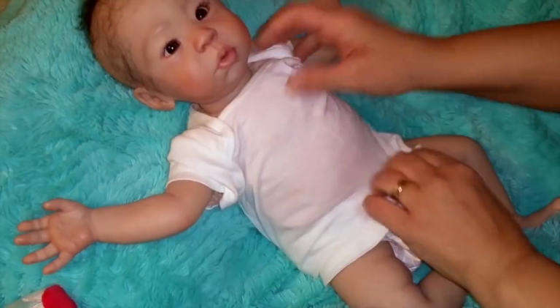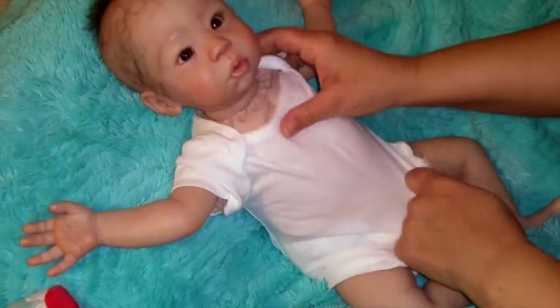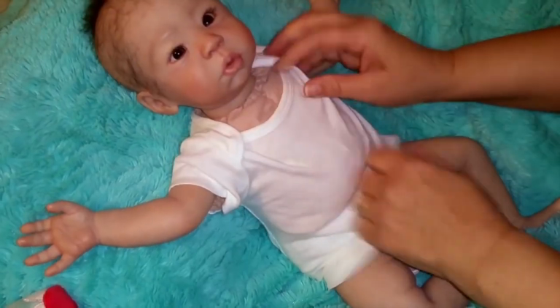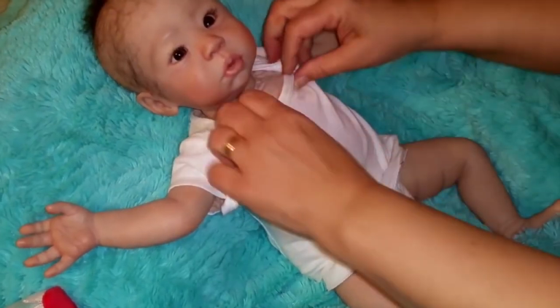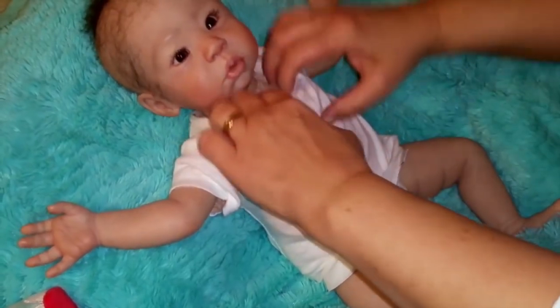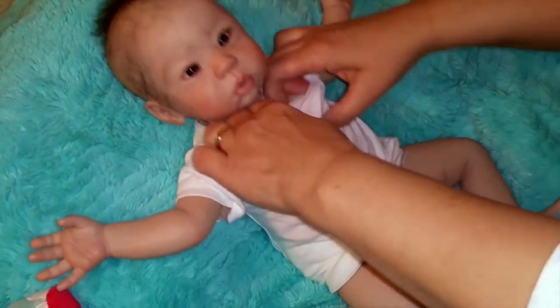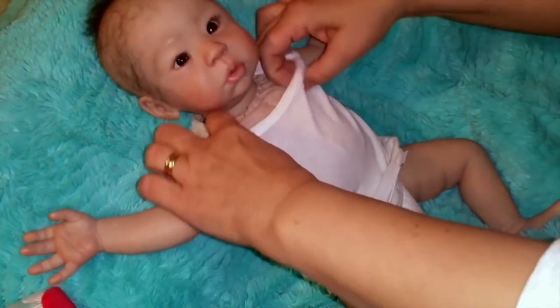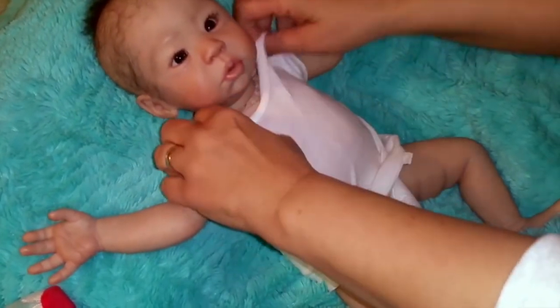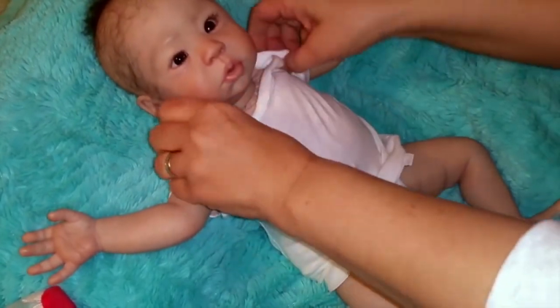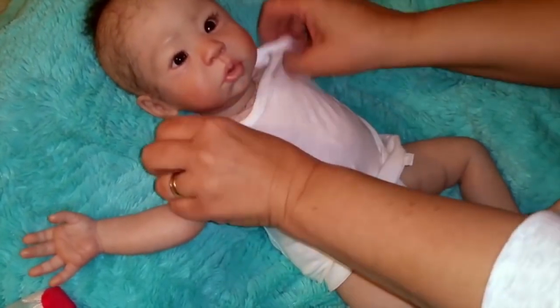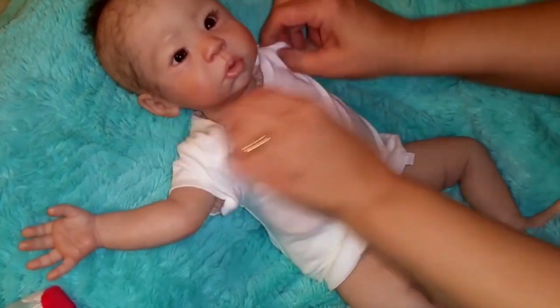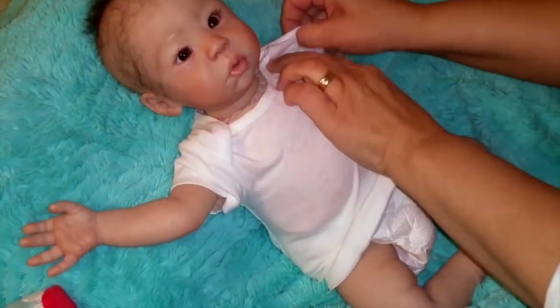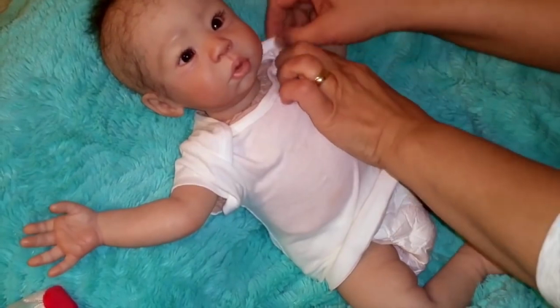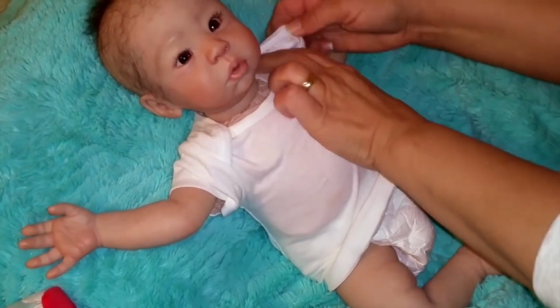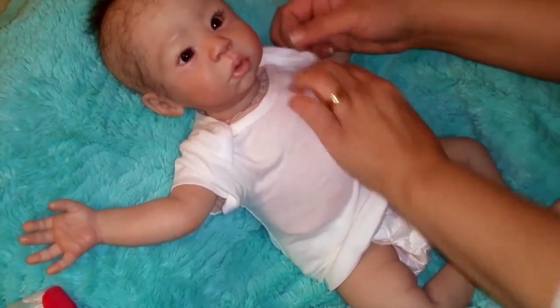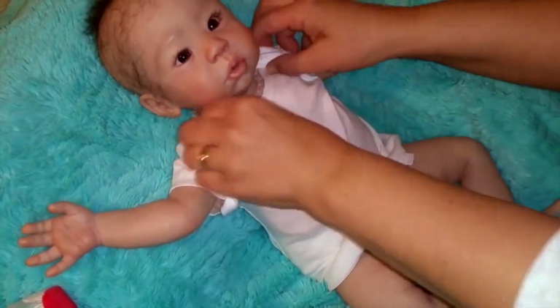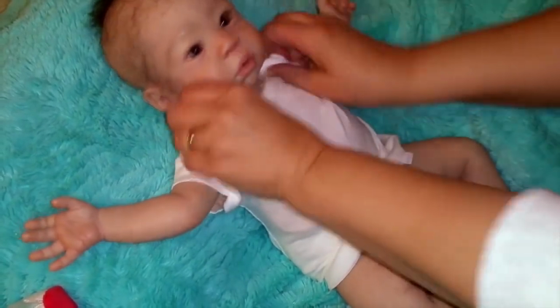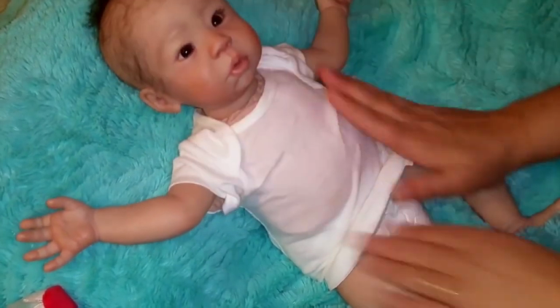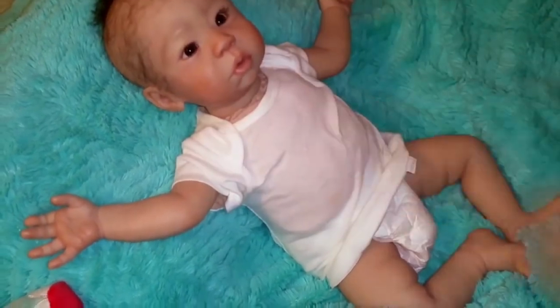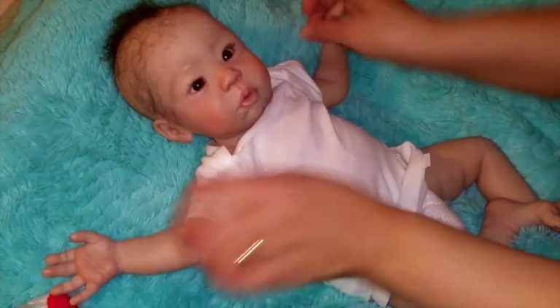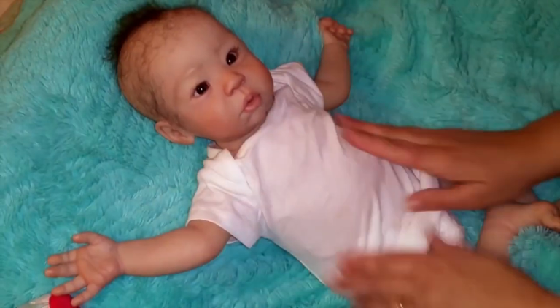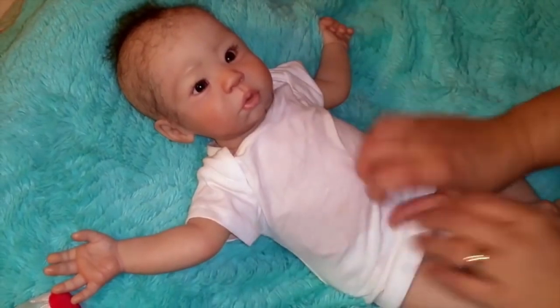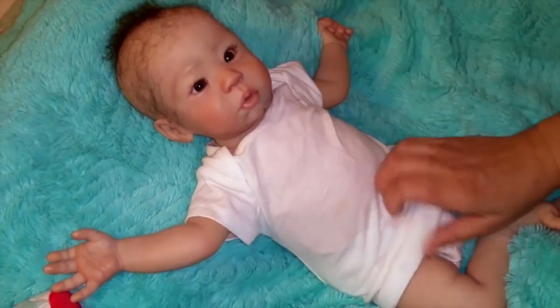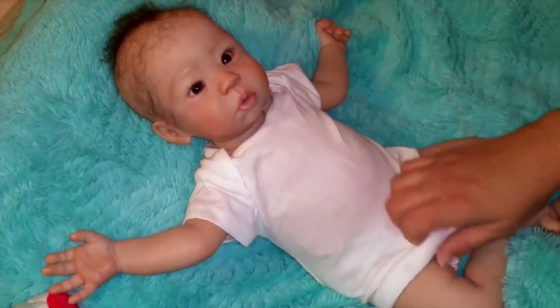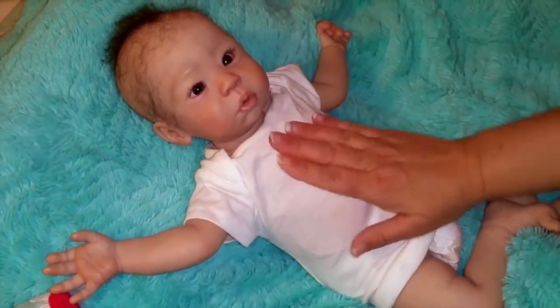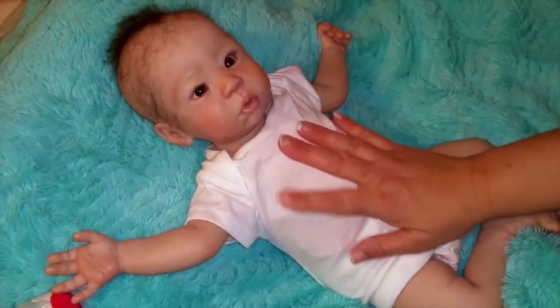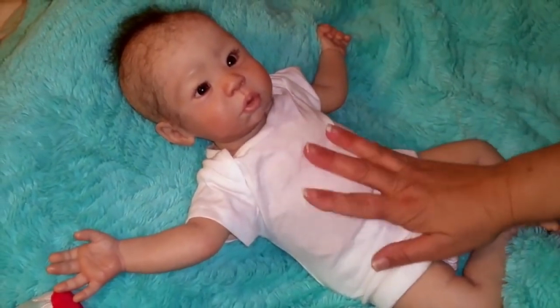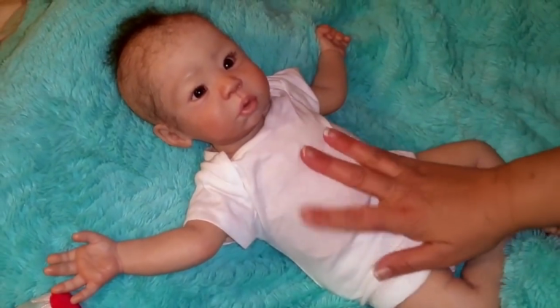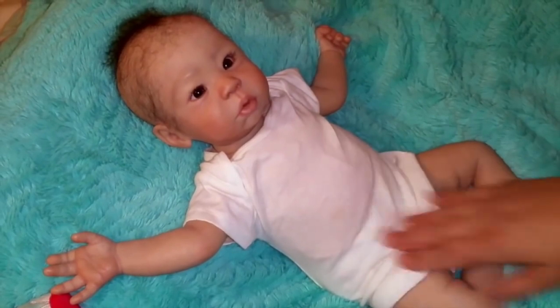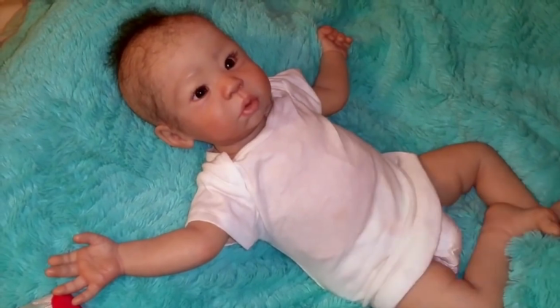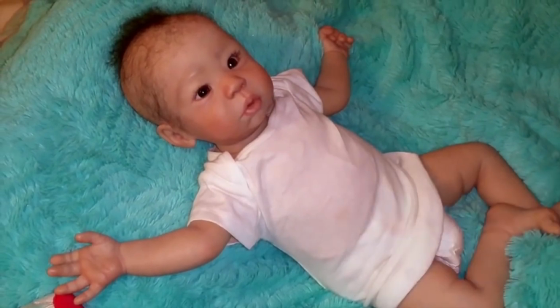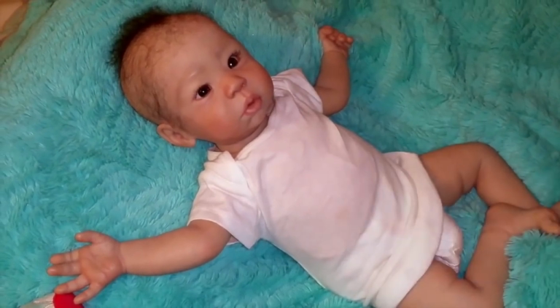I just want to put the white onesie on first, then I'm going to feed her. And then after I feed her, I'll change her little diaper. She looks cute in the little white onesie t-shirt. So cute.